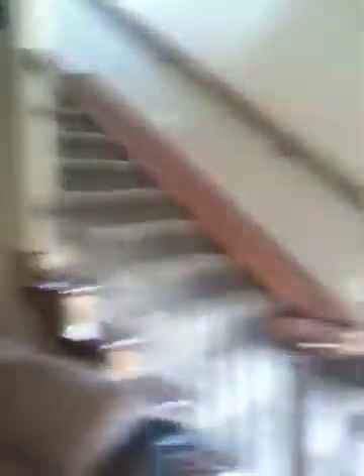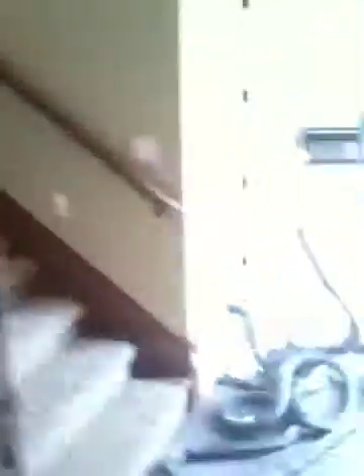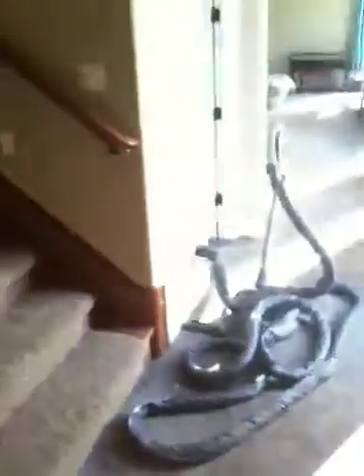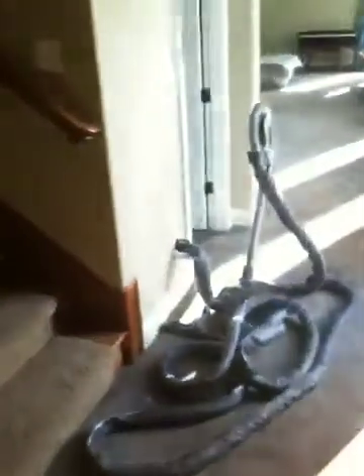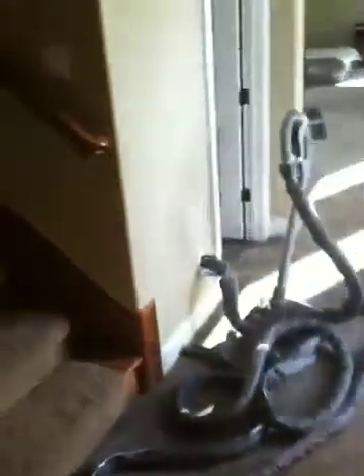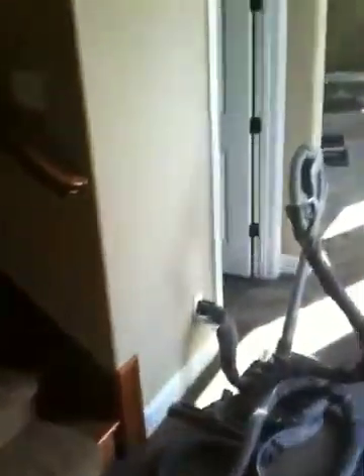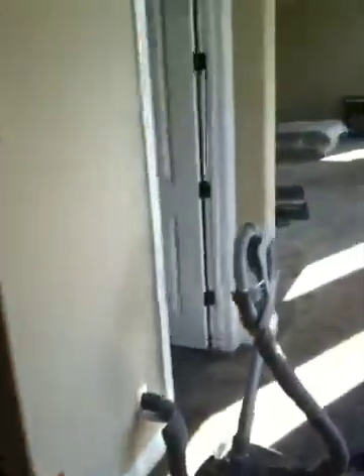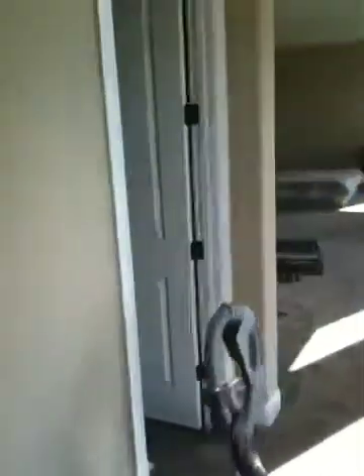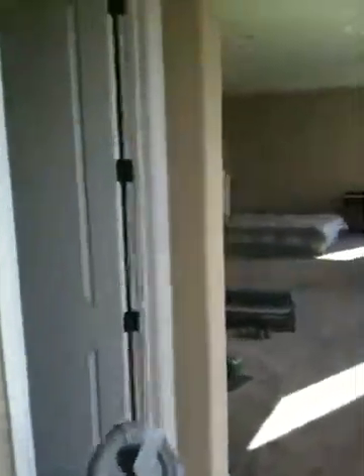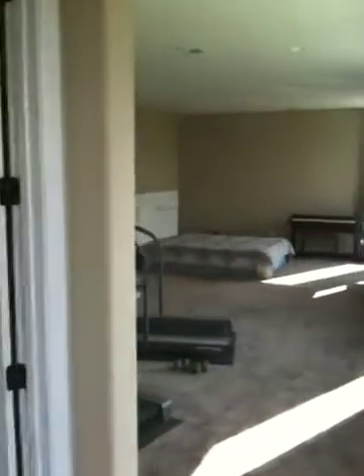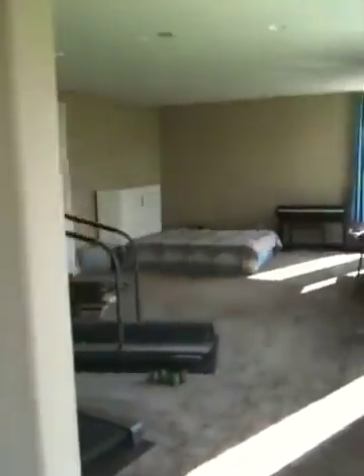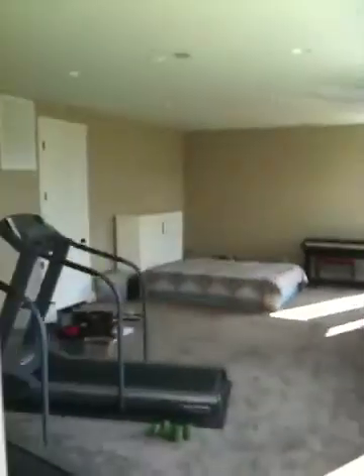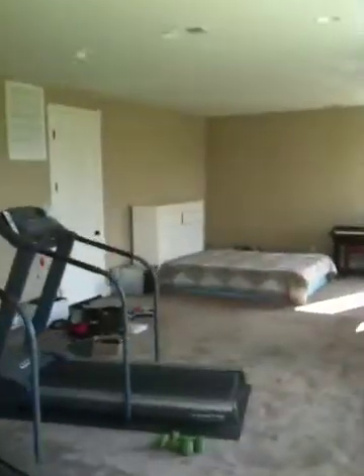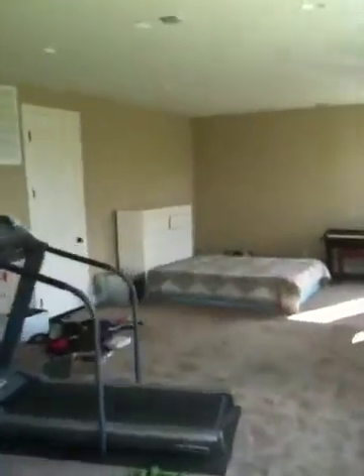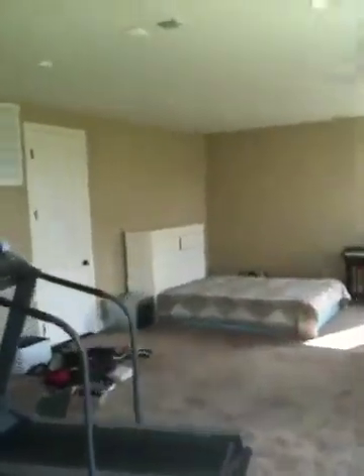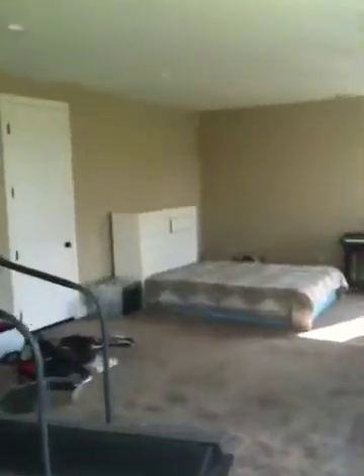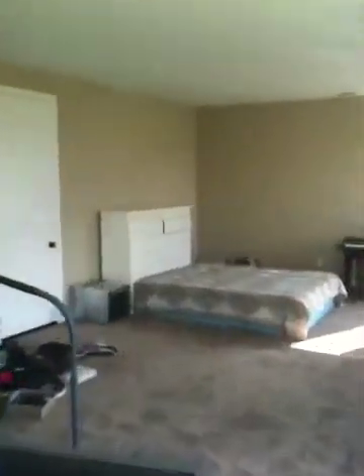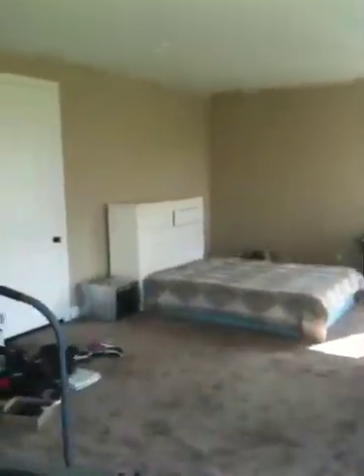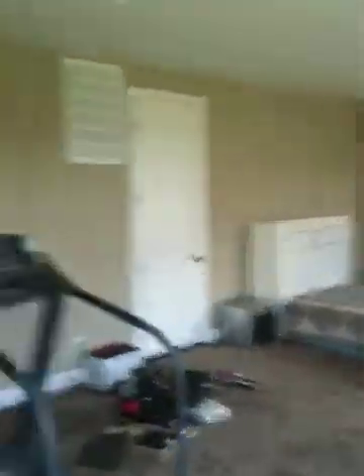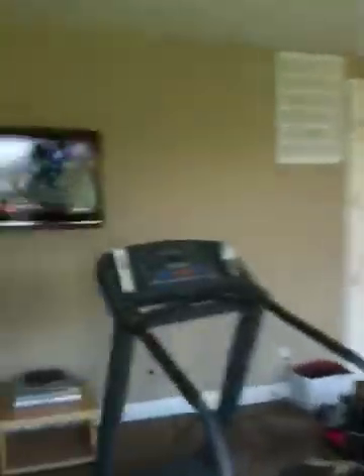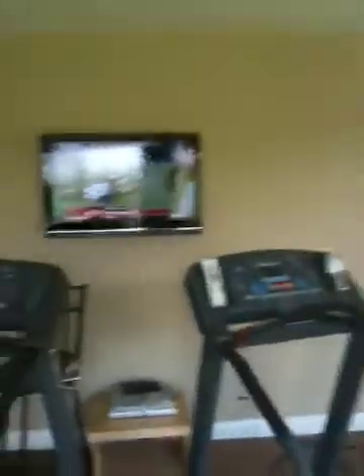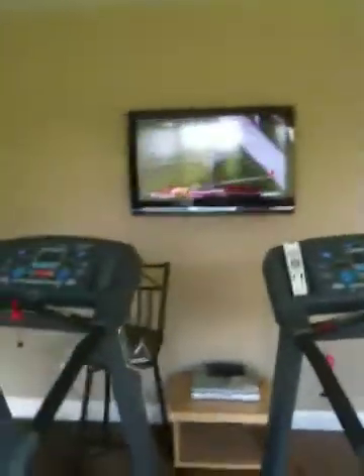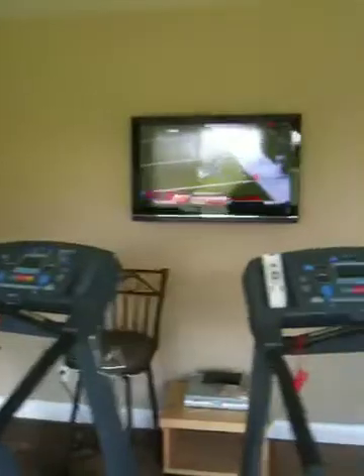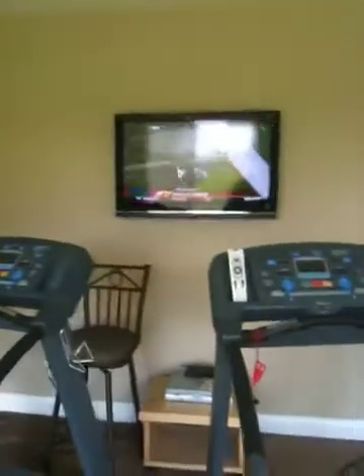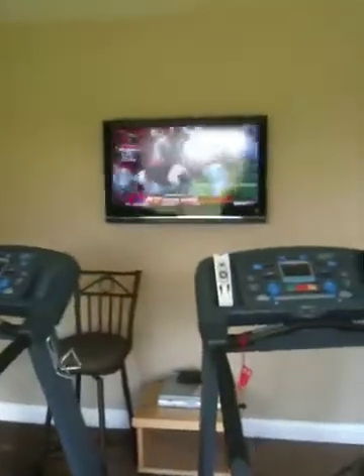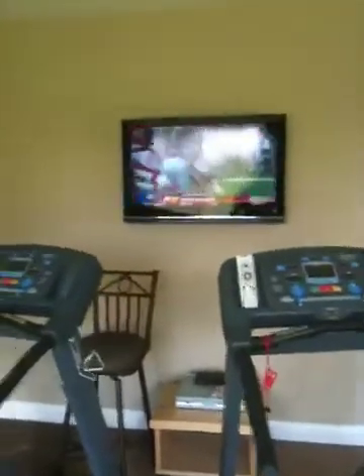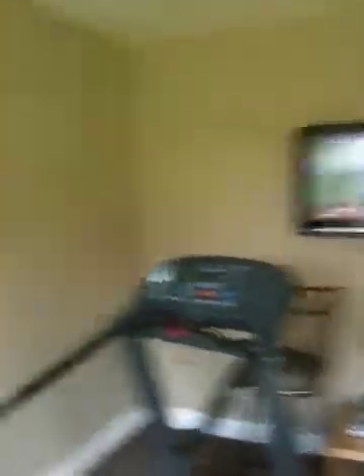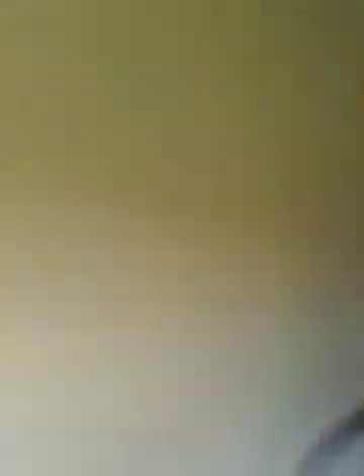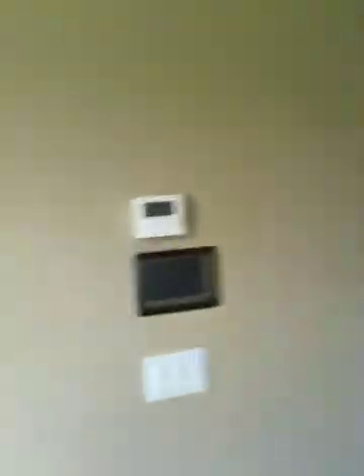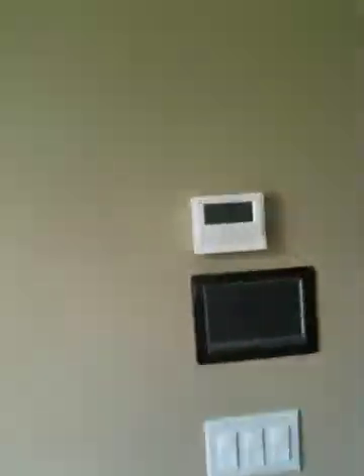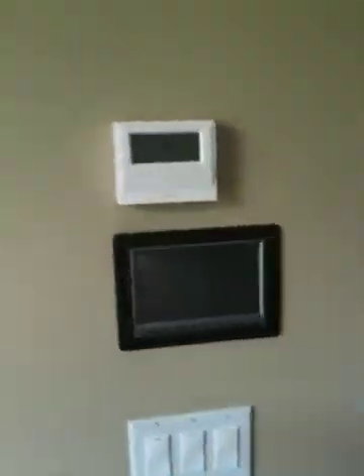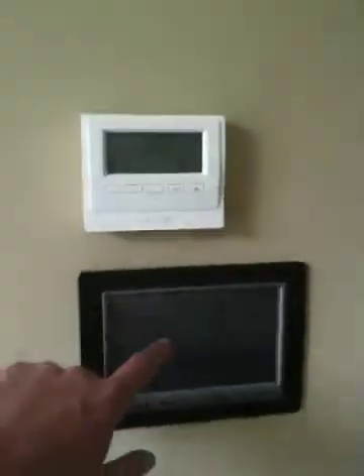We have central vacuum of course located throughout the house so you can clean everything and keep all the contaminants out. We have an exercise room with another integrated TV and touch panels down here.